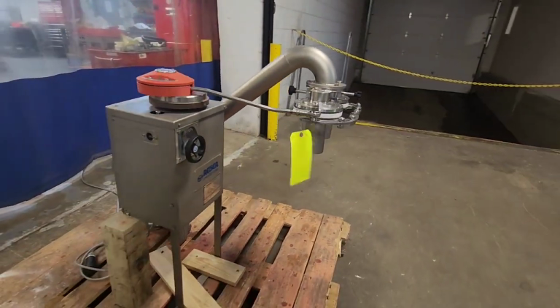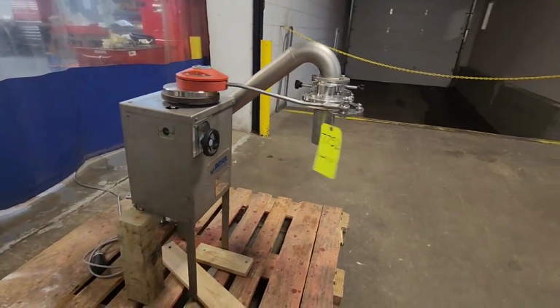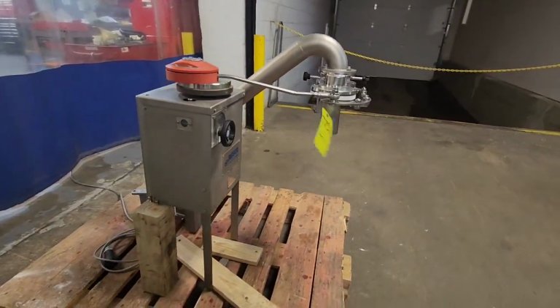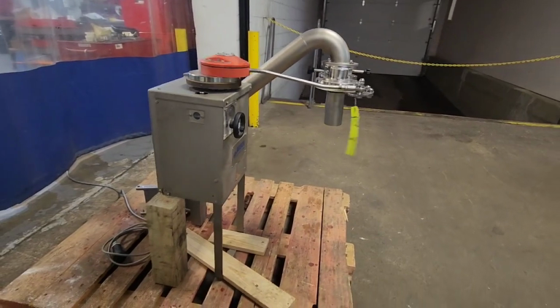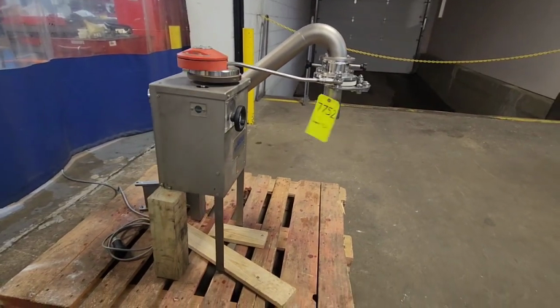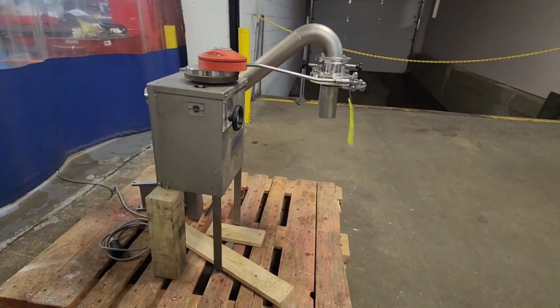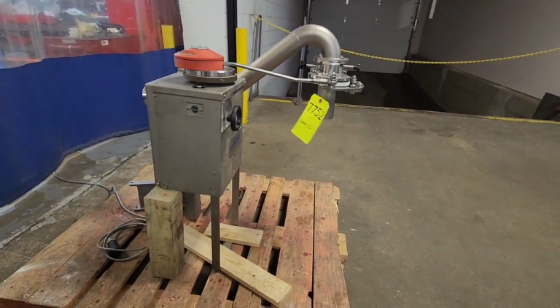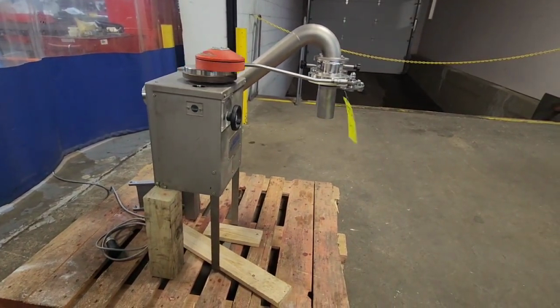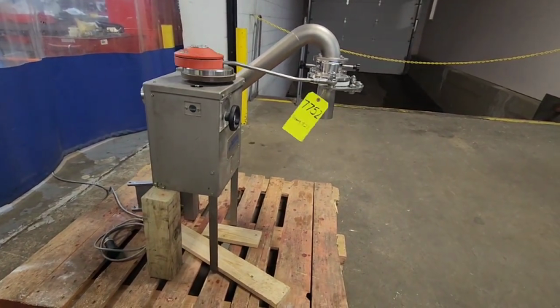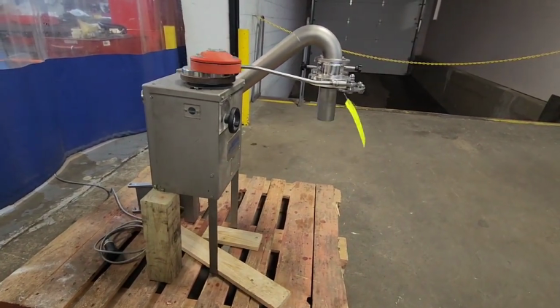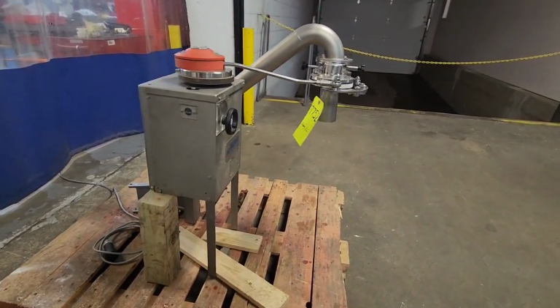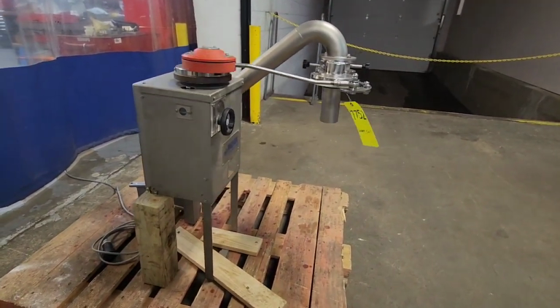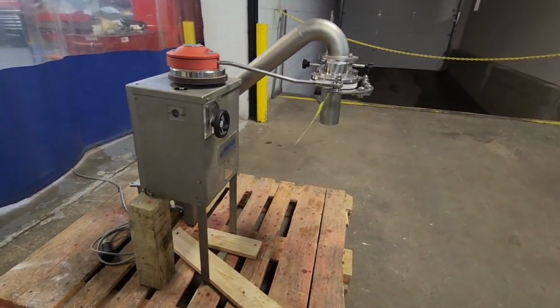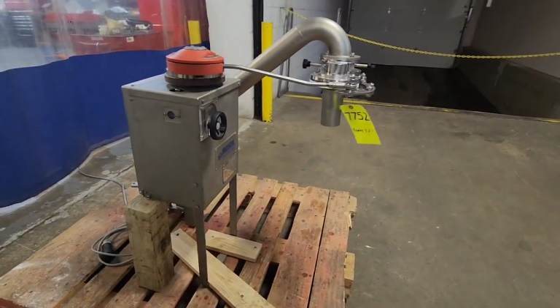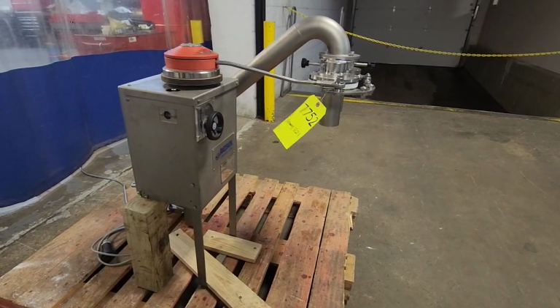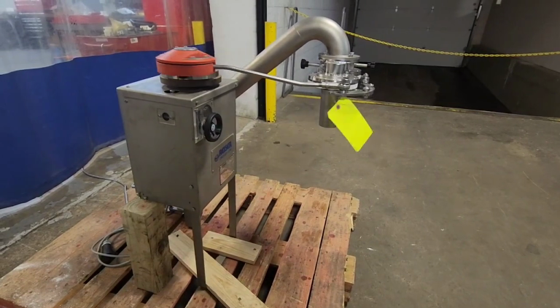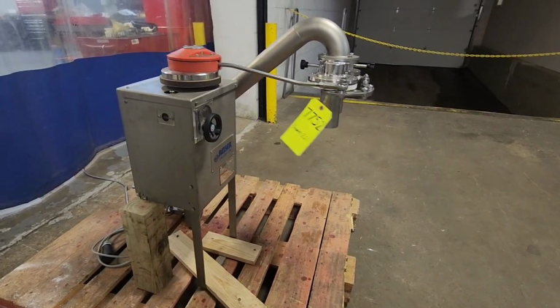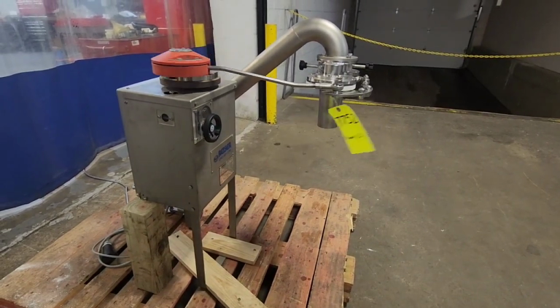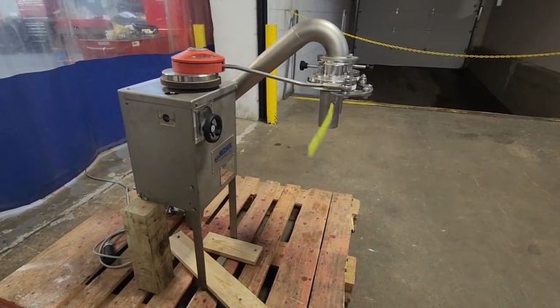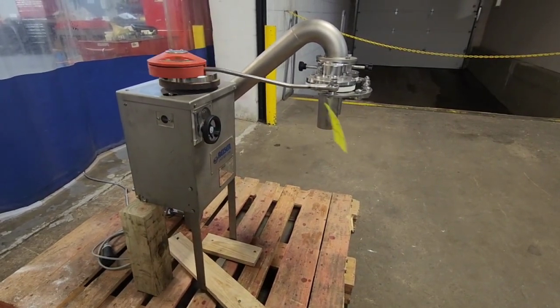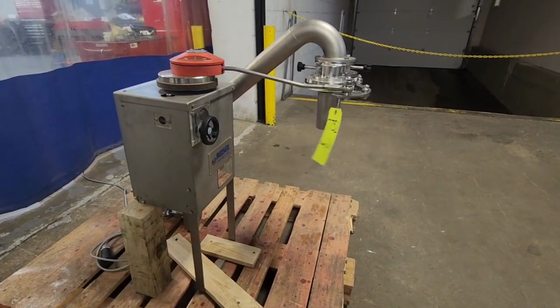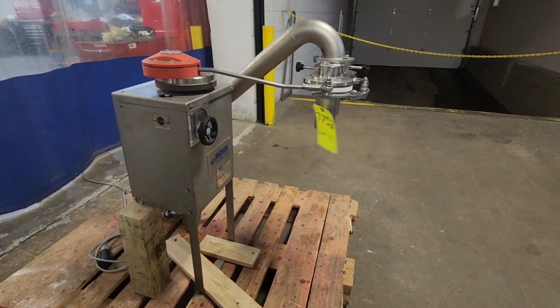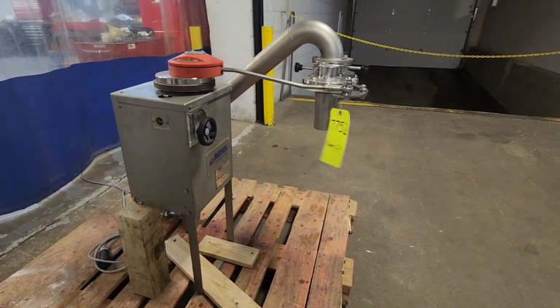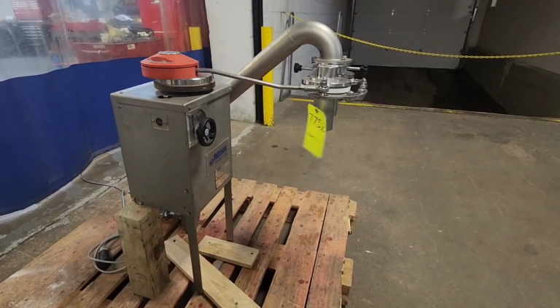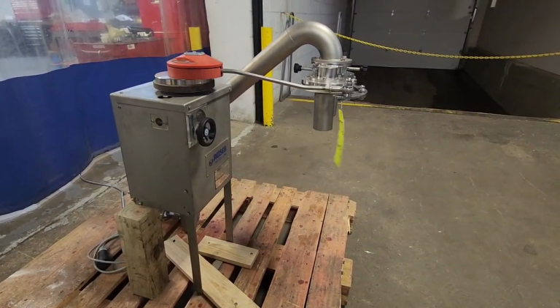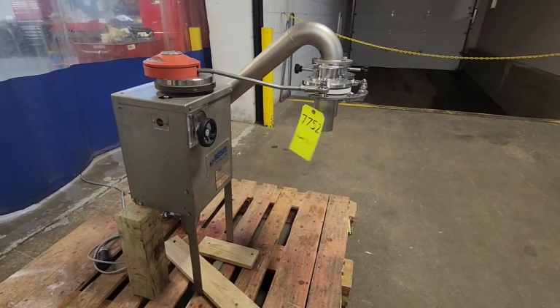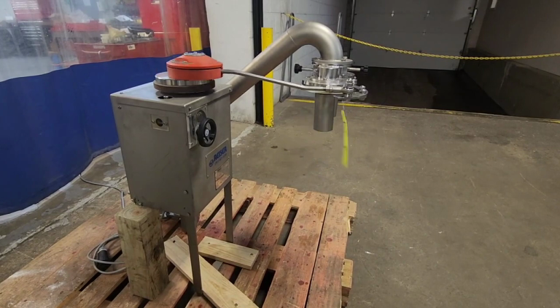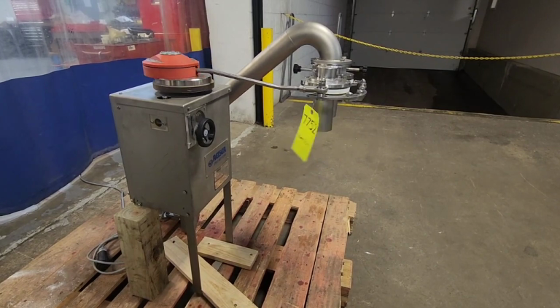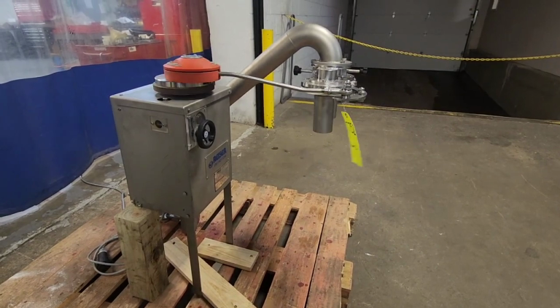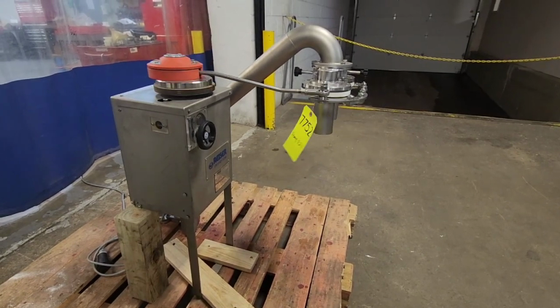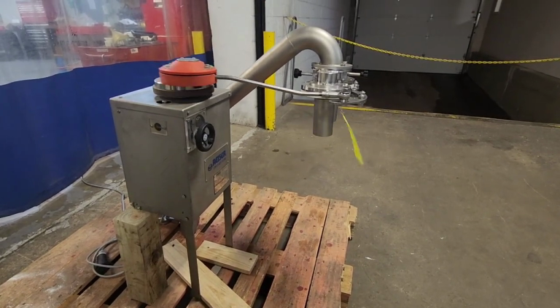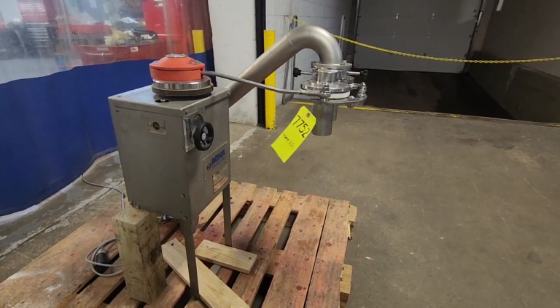Once again, this is M&M item number 7752. This is a recently reconditioned 821 diaphragm meatball former set up for VMAG 500 vacuum stuffers.